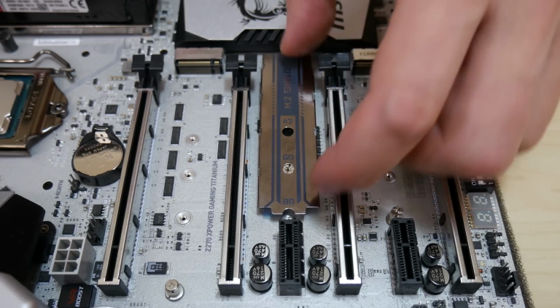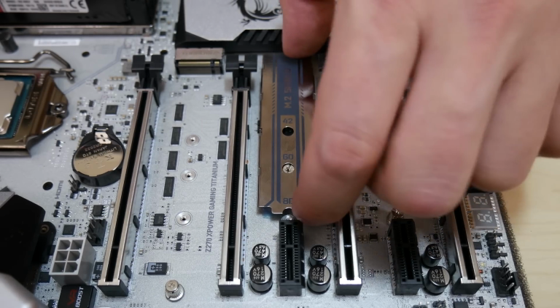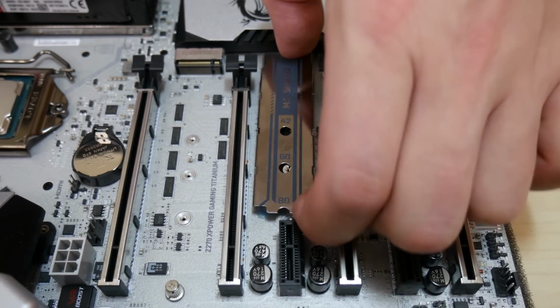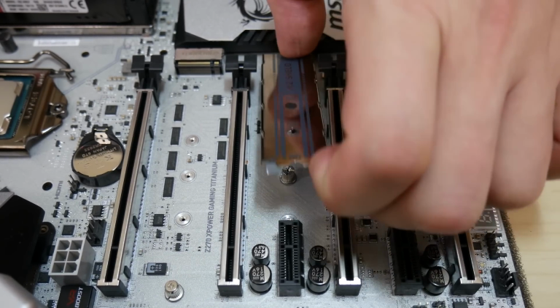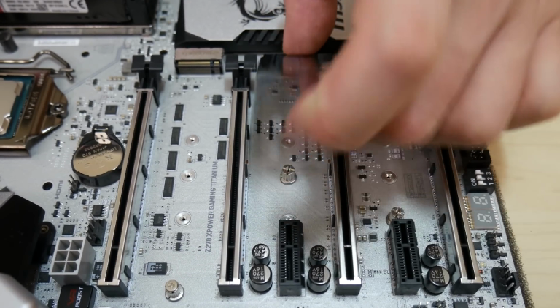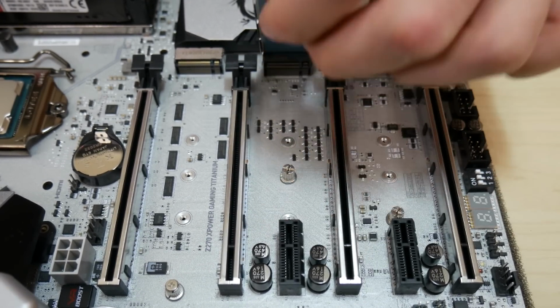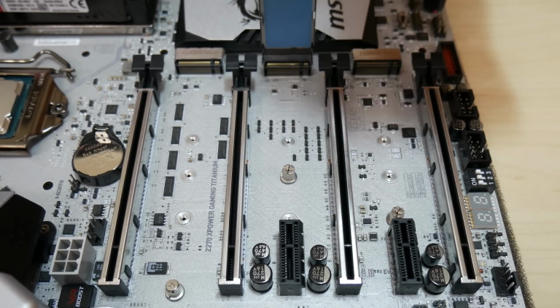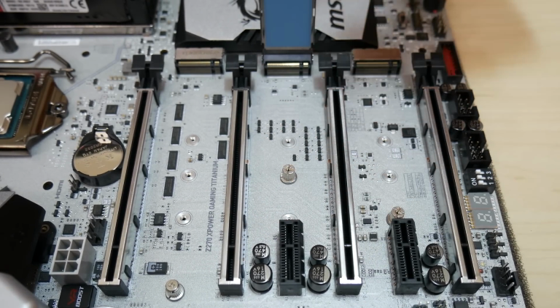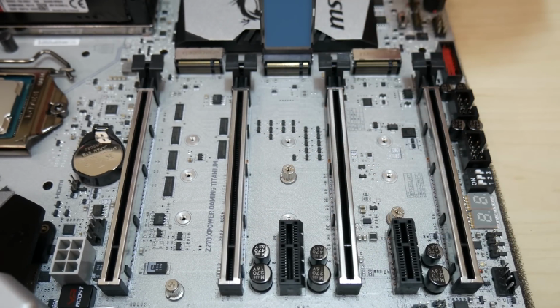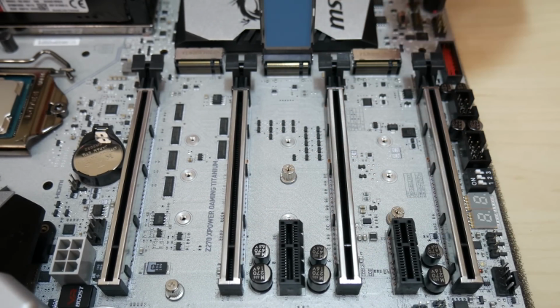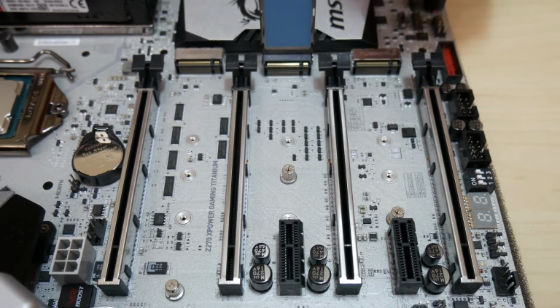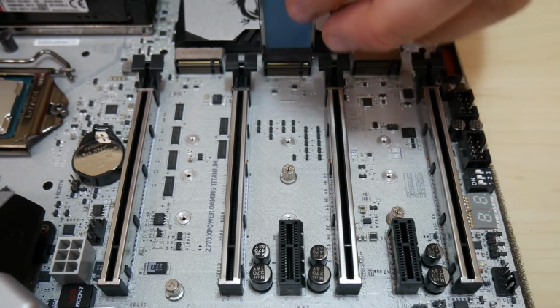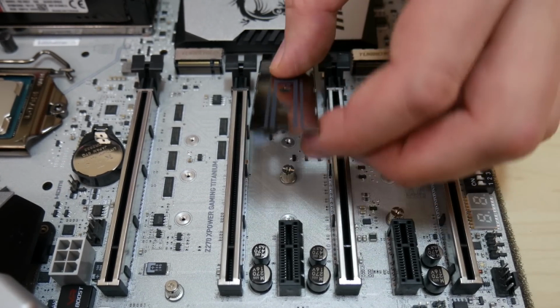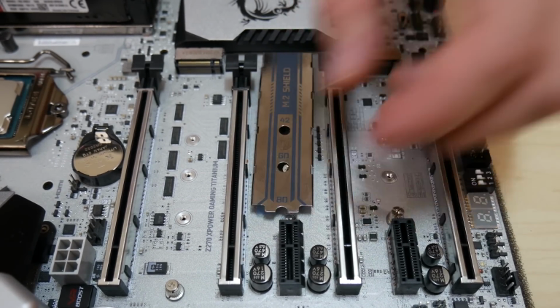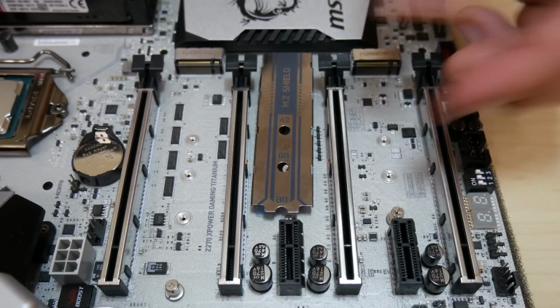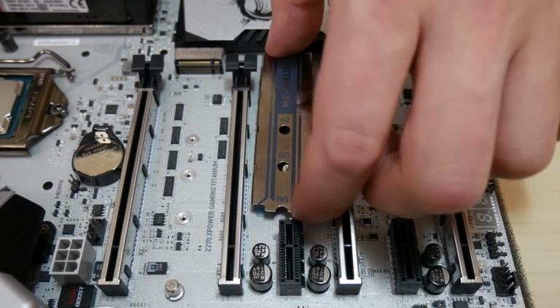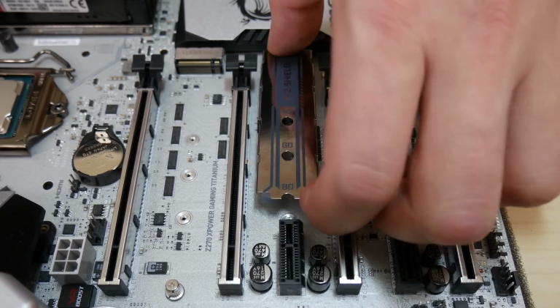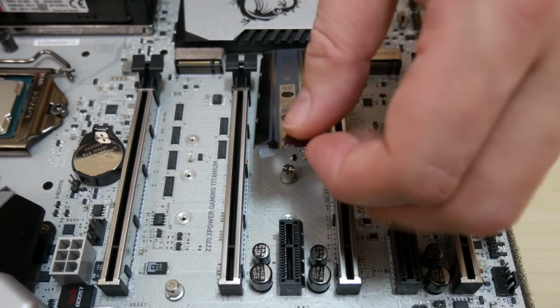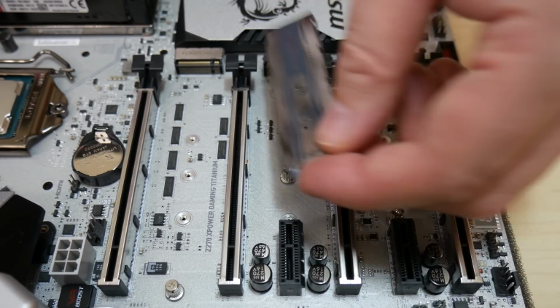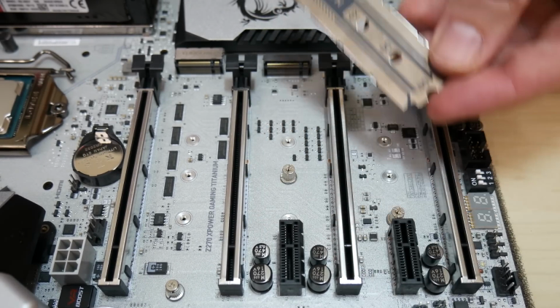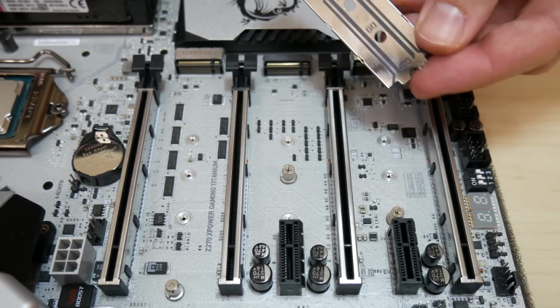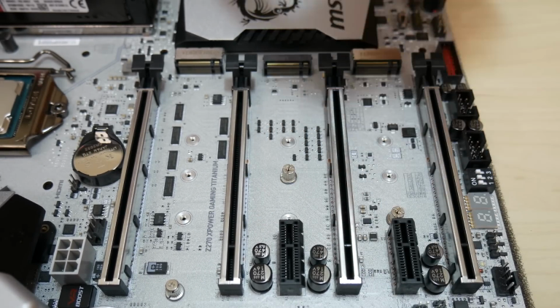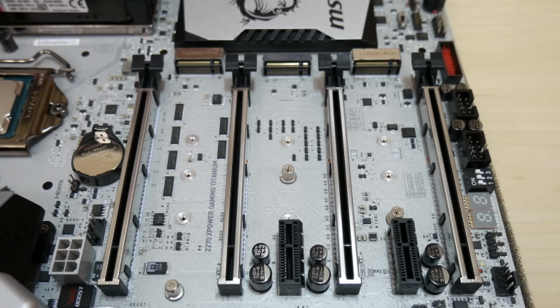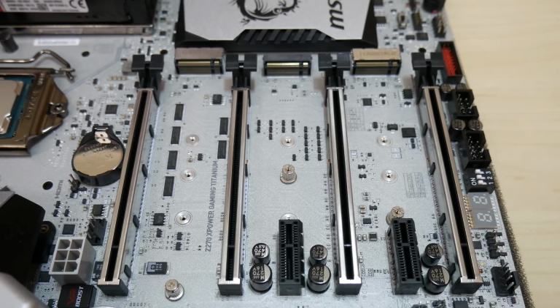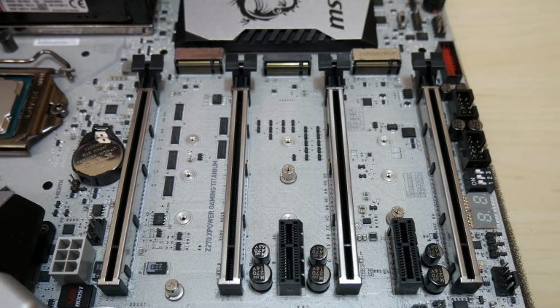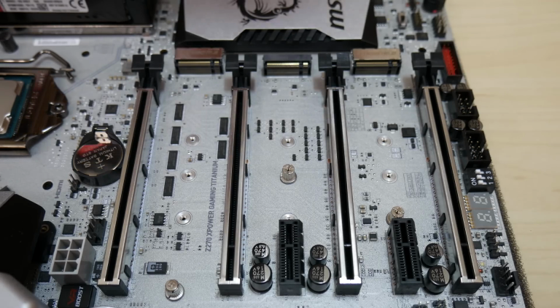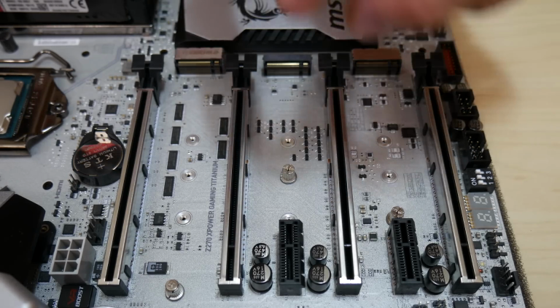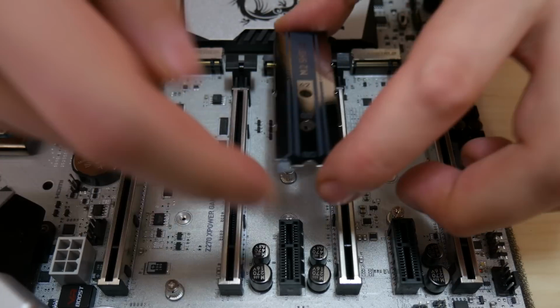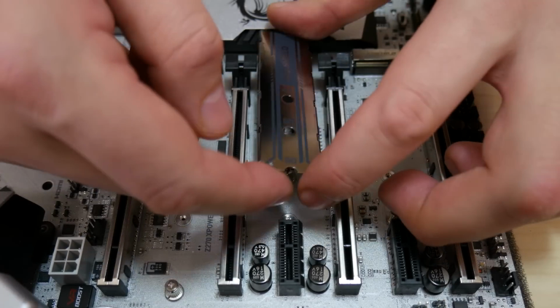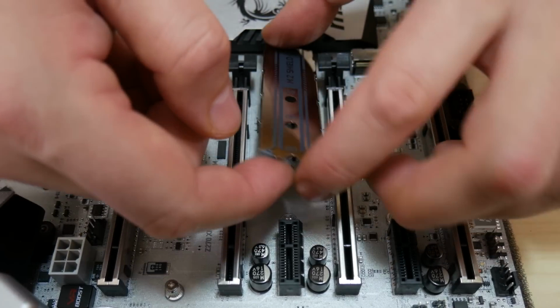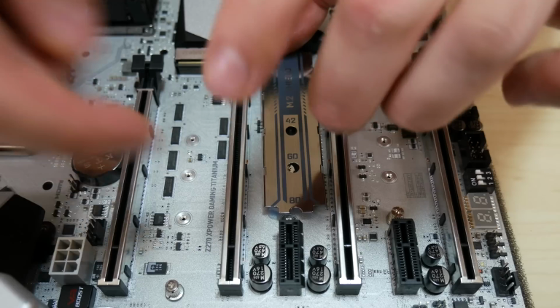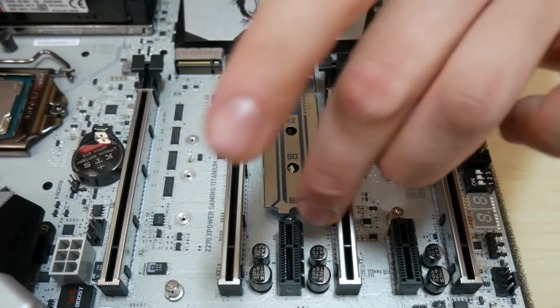Here's the cool M.2 shield which swings up and has thermal paste on the underside. It also comes right off — lucky too, because it's a fingerprint magnet. Curious why they didn't give you at least two. You could cool off a RAID setup or fill empty spots.